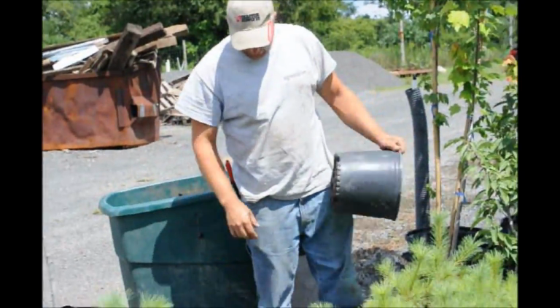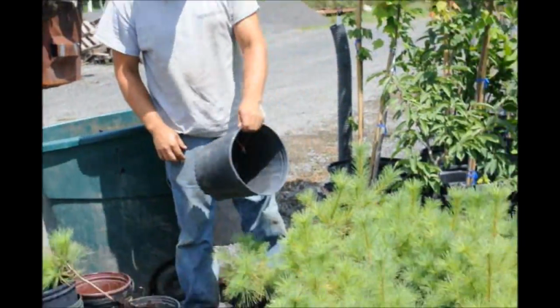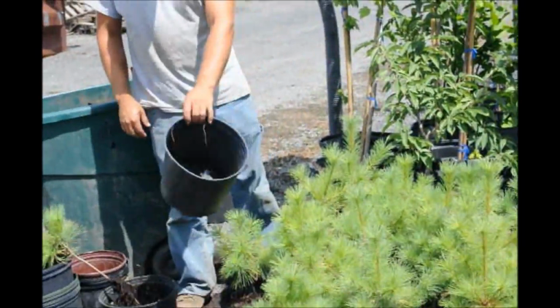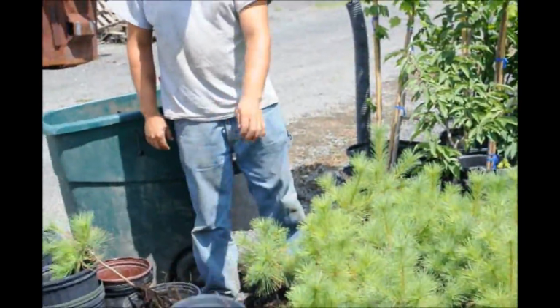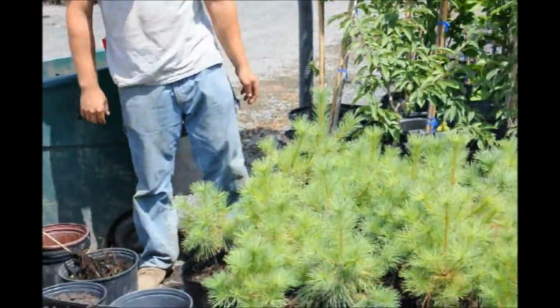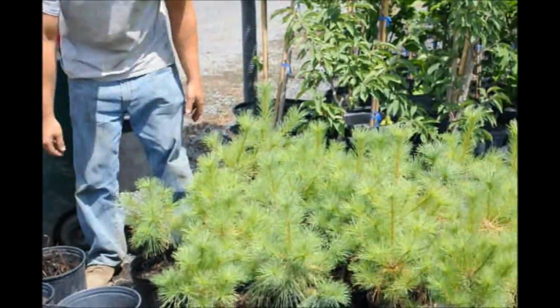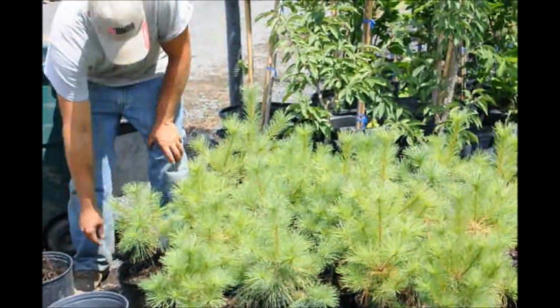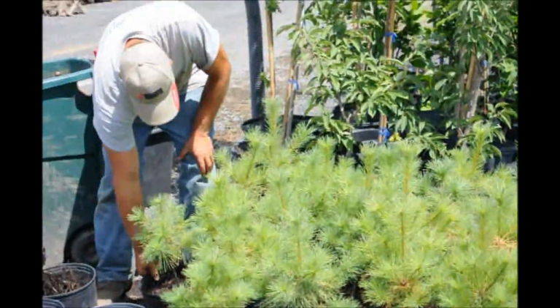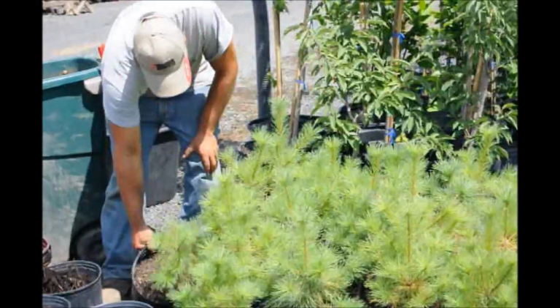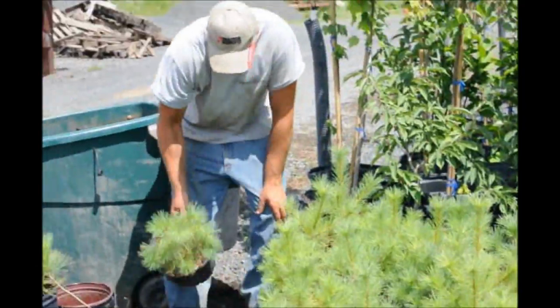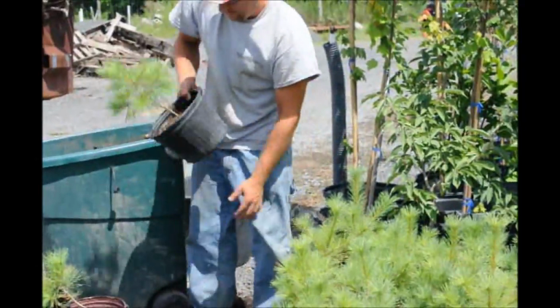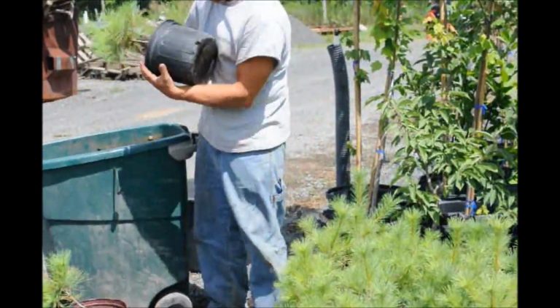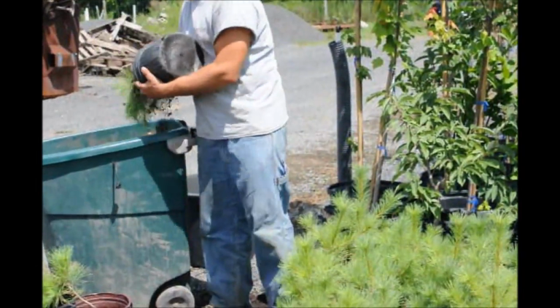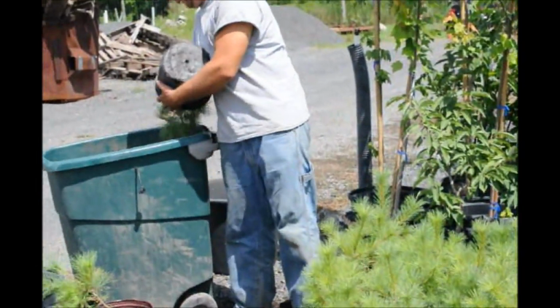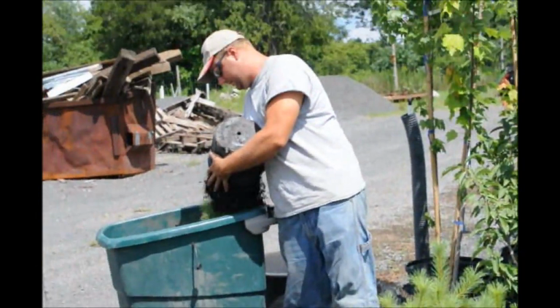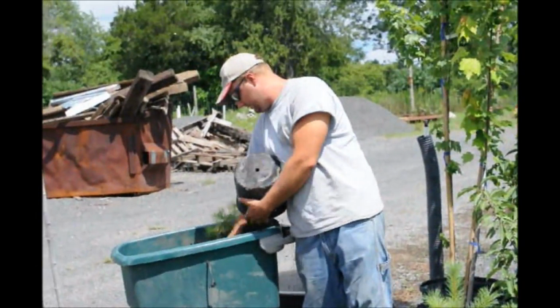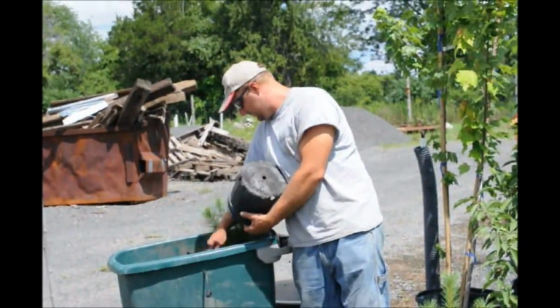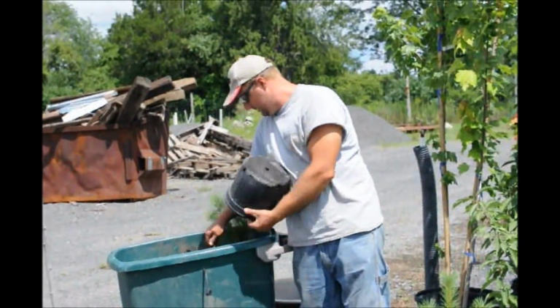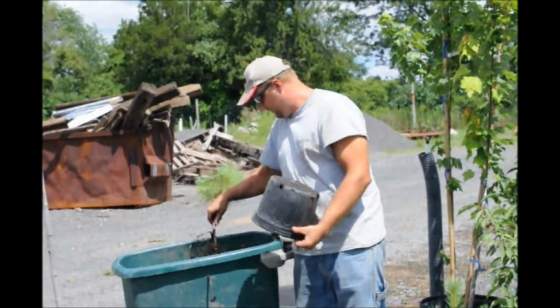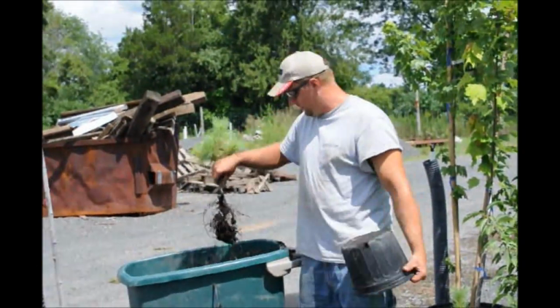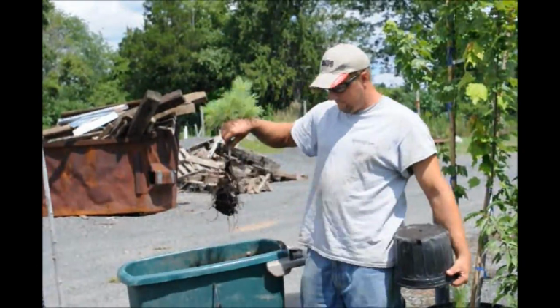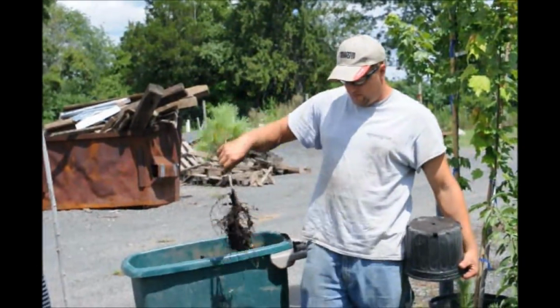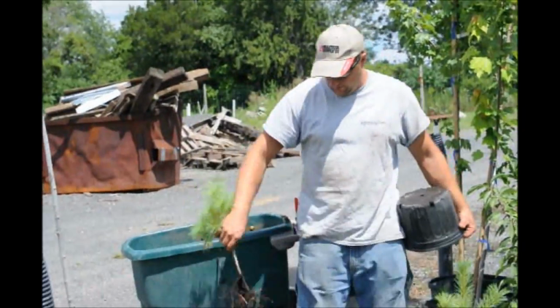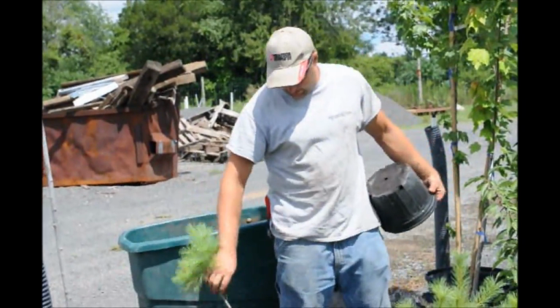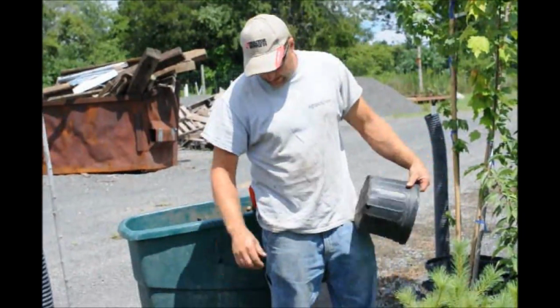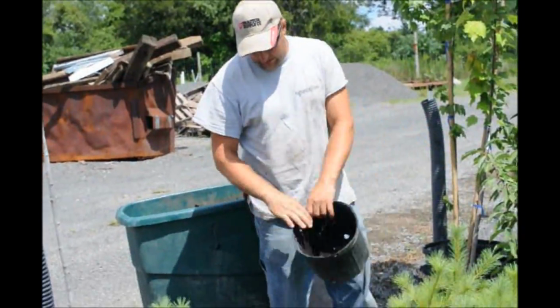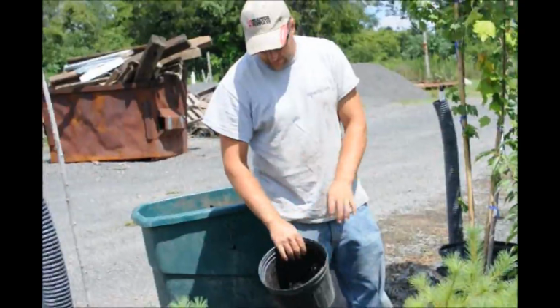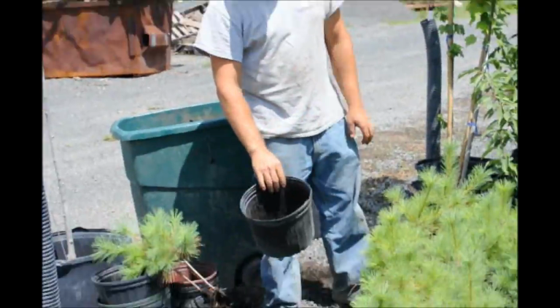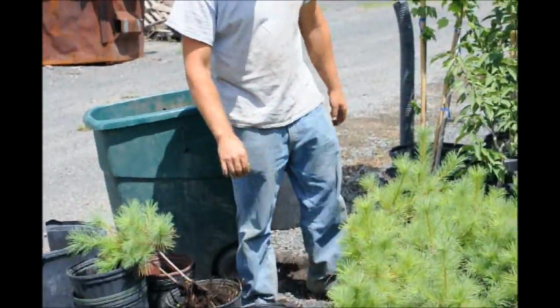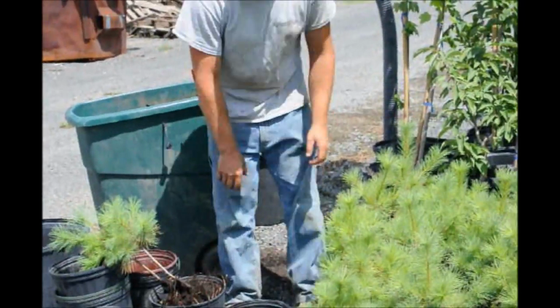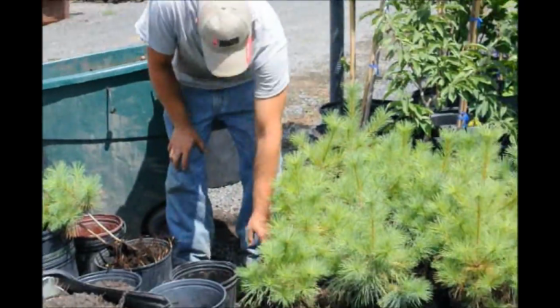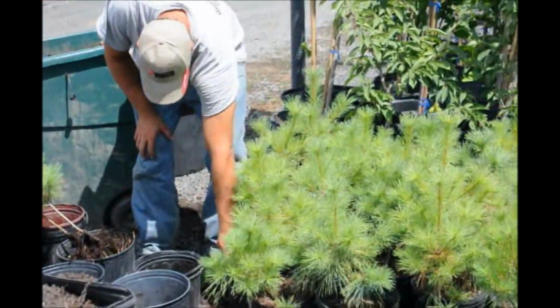I think we have 95 more than we need to finish off the field. We'll just shake a little bit of the dirt out, try to save it so we can use it for other things.